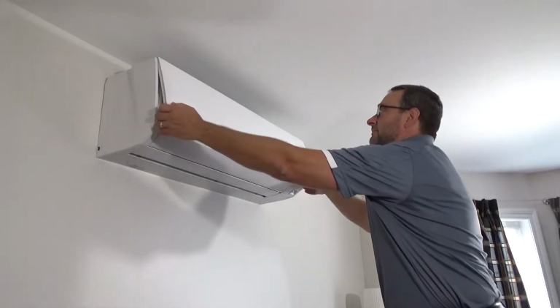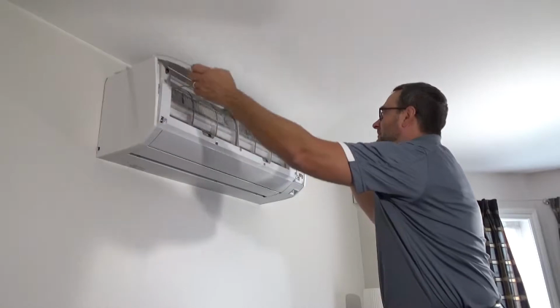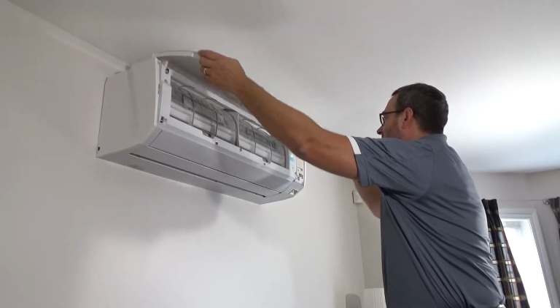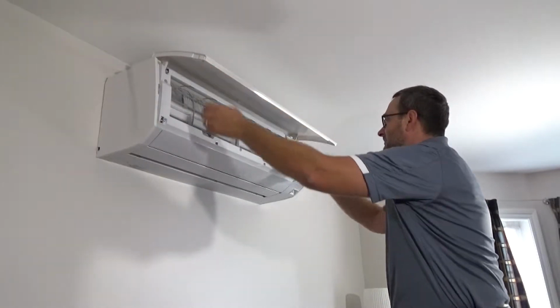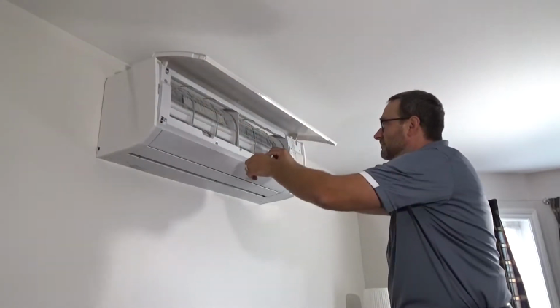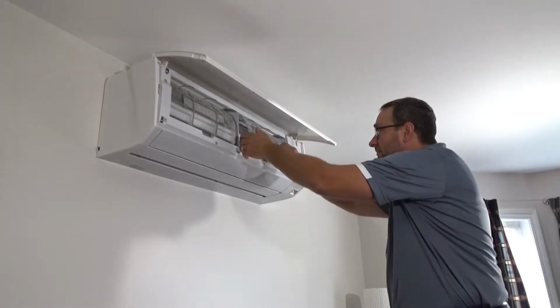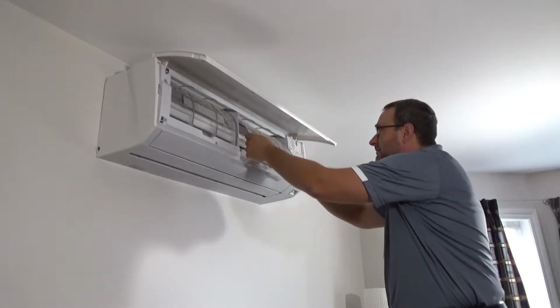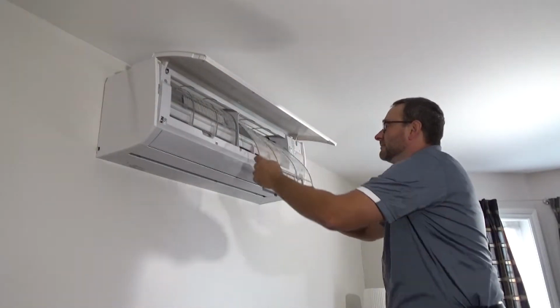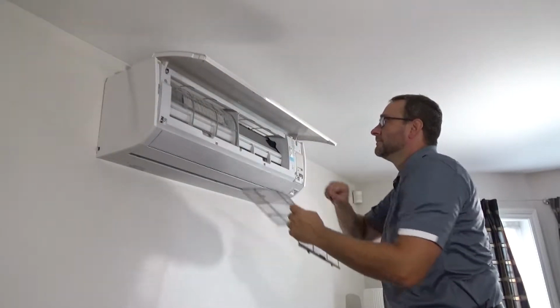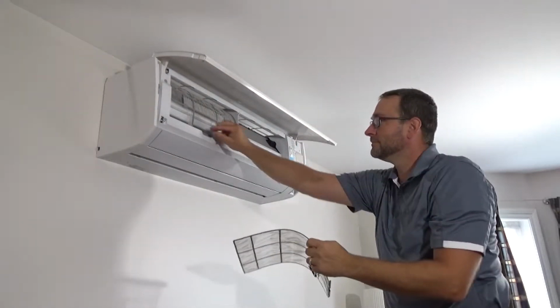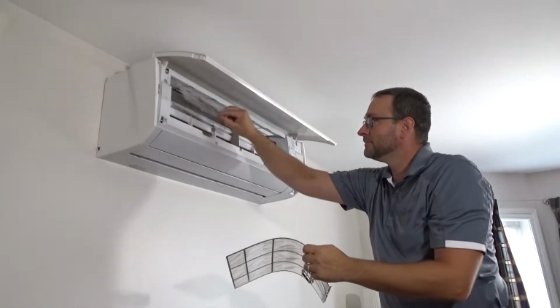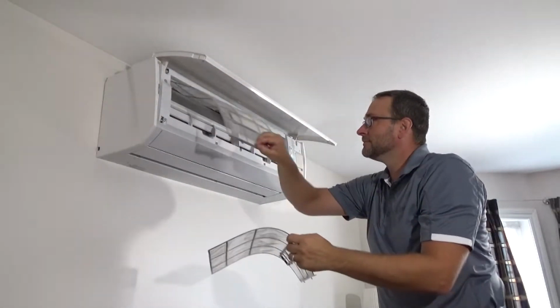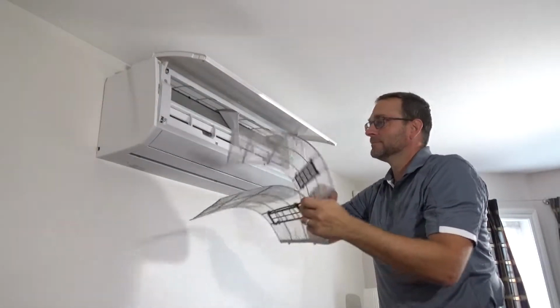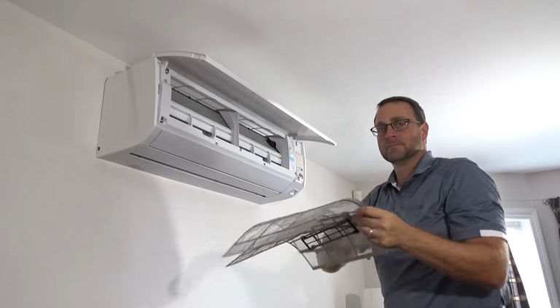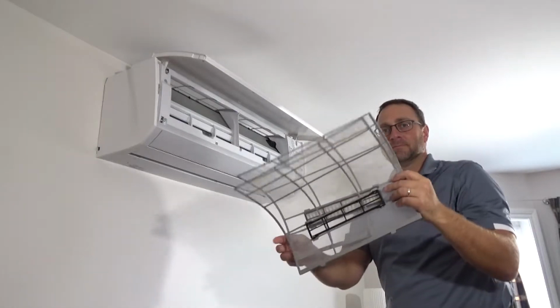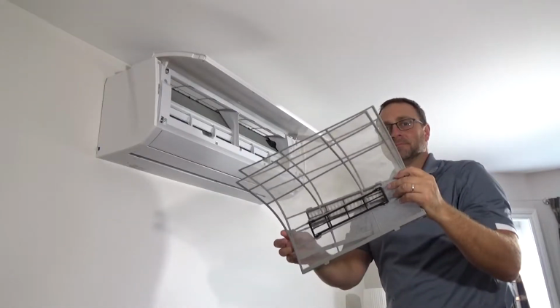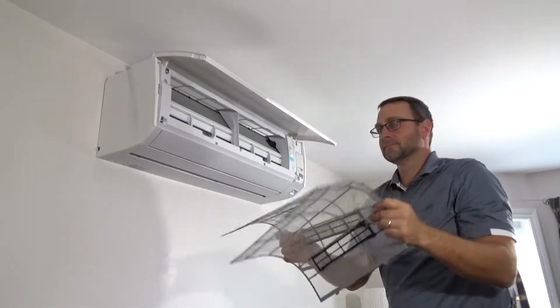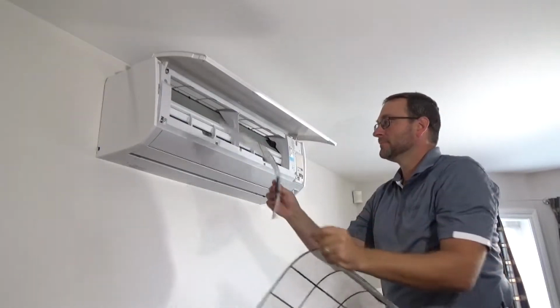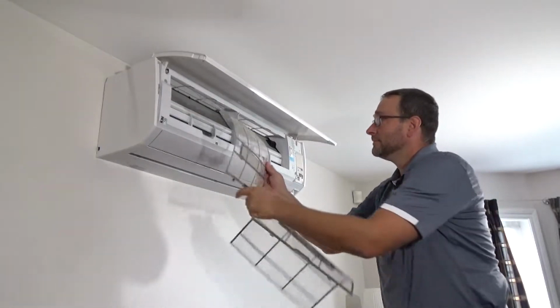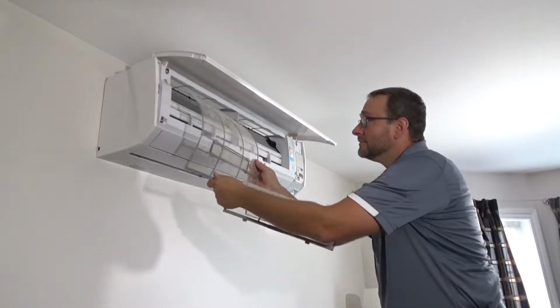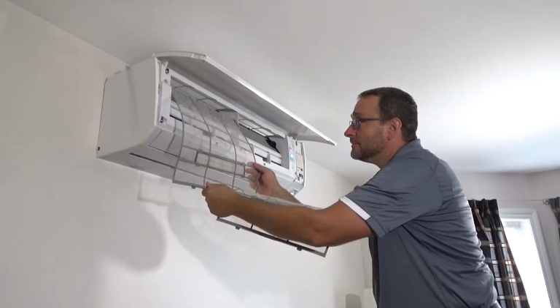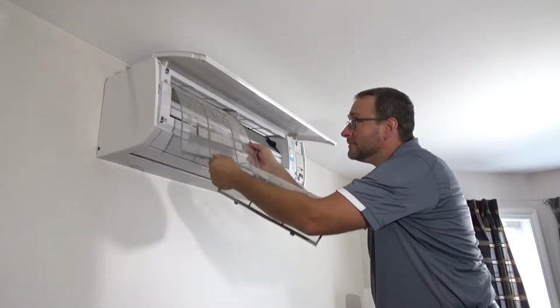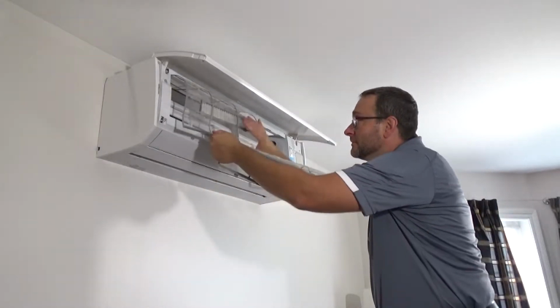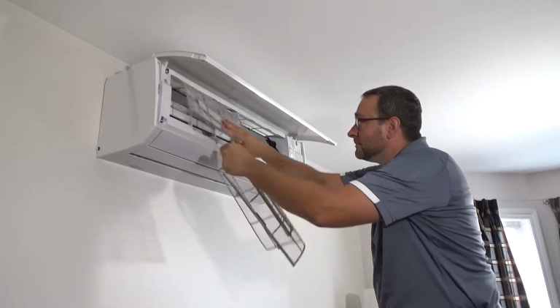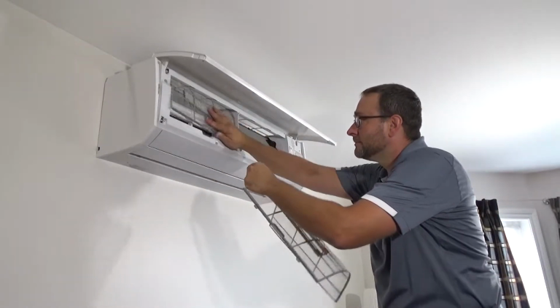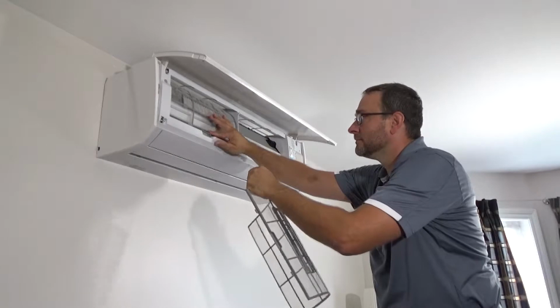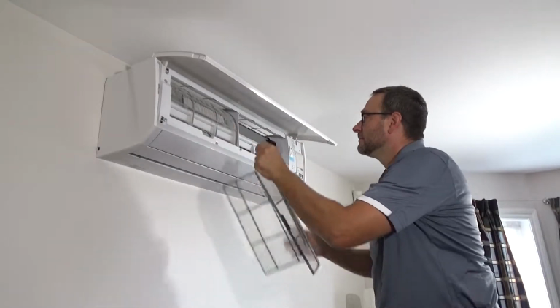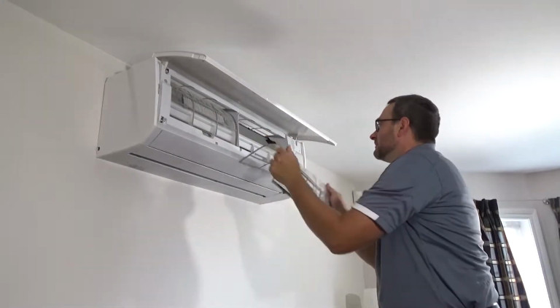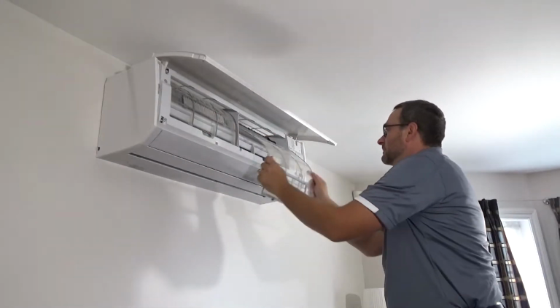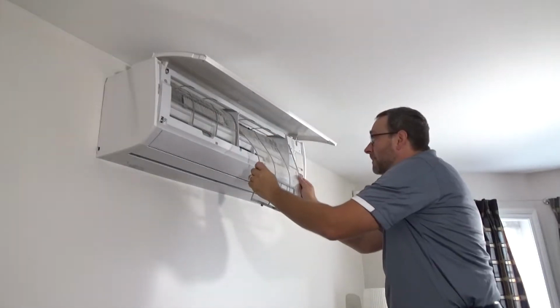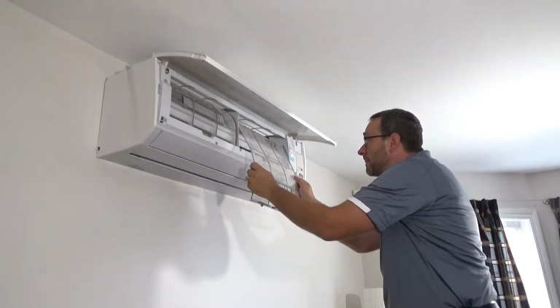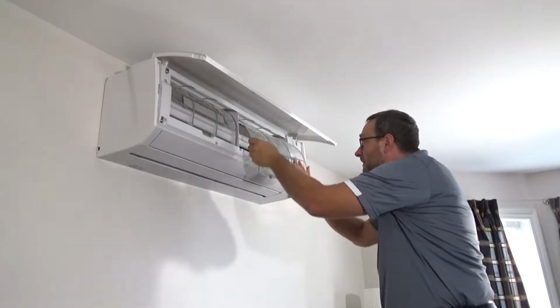Each month, clean the filter. Dust builds up on the filter, reducing its efficiency and increasing the noise level of the heat pump. A blocked filter prevents air from flowing freely, which puts pressure on the fan motor and can shorten the lifespan of your unit.